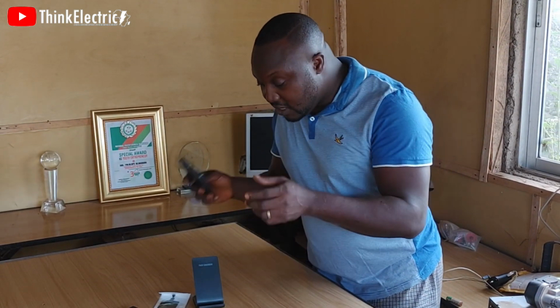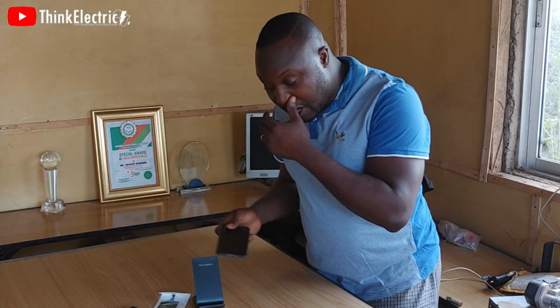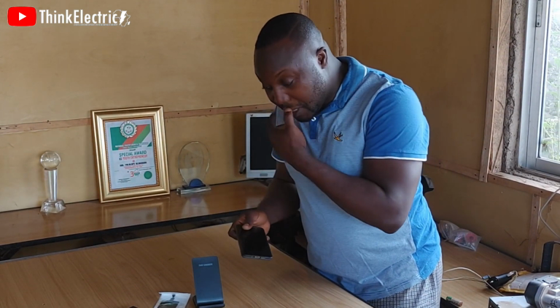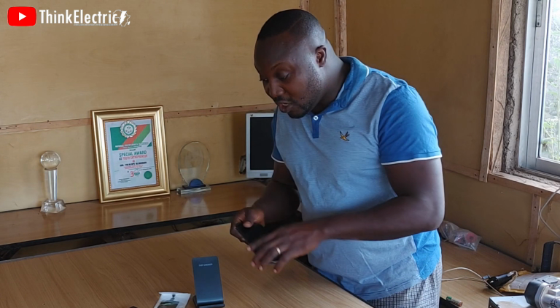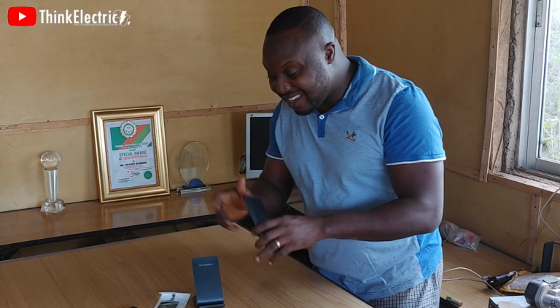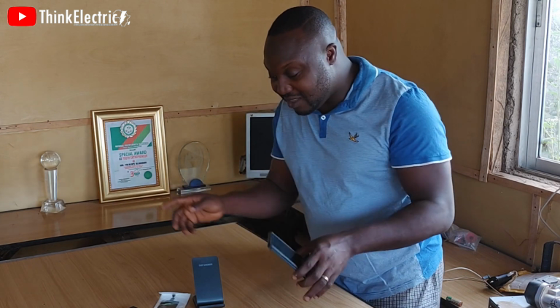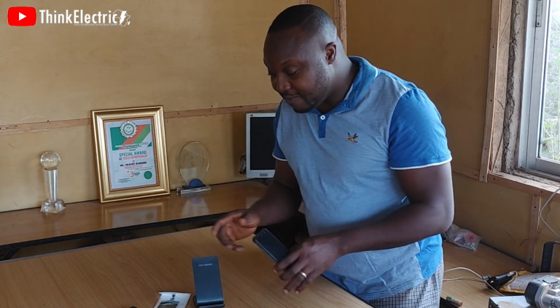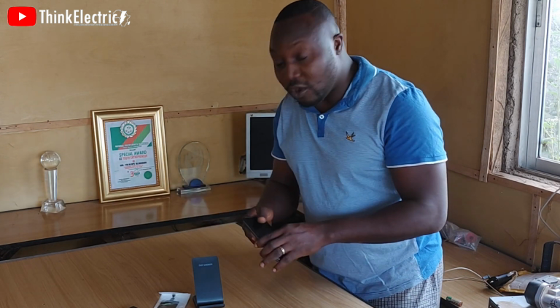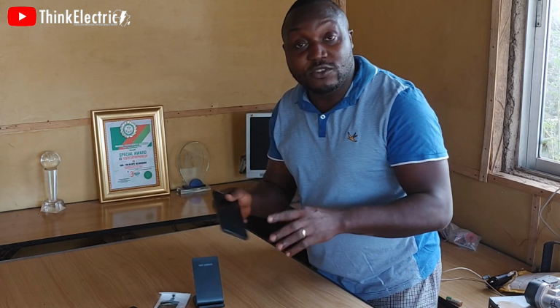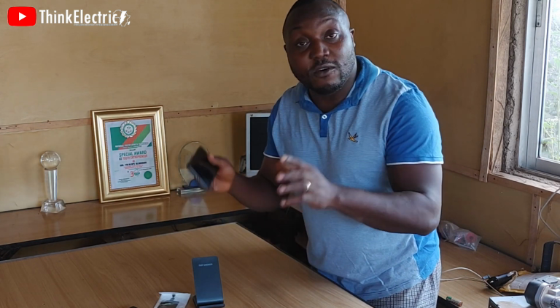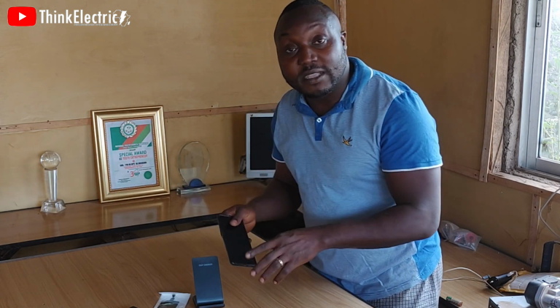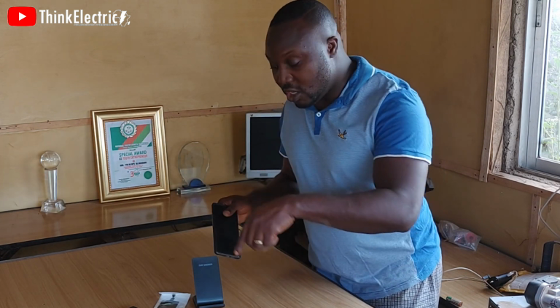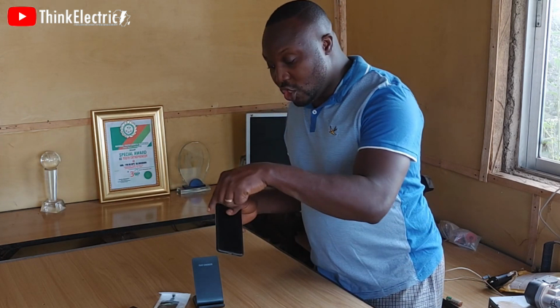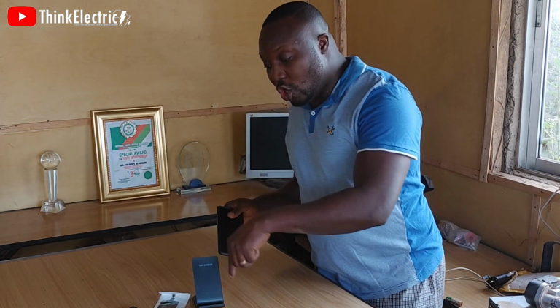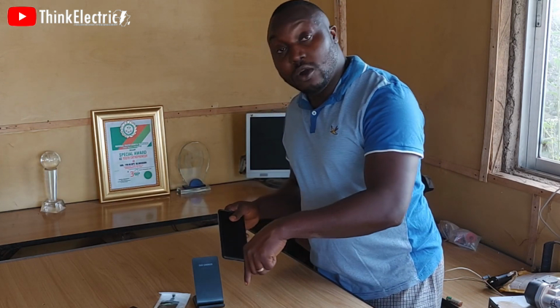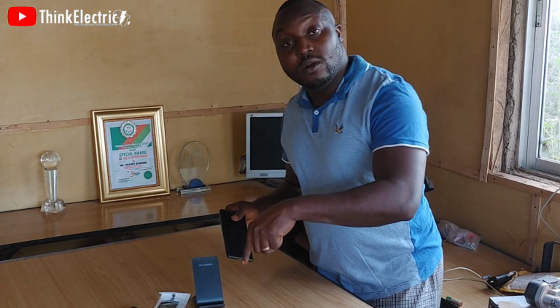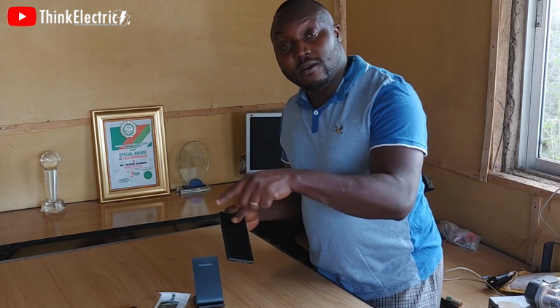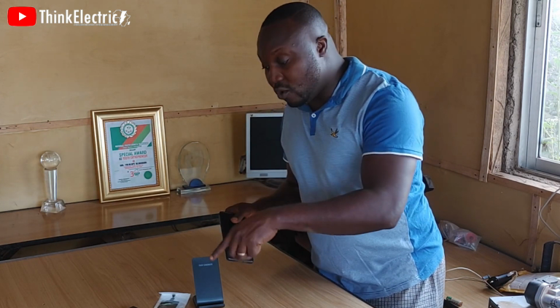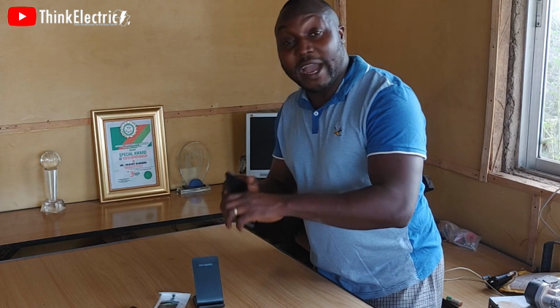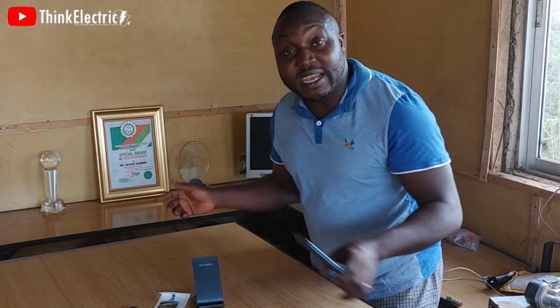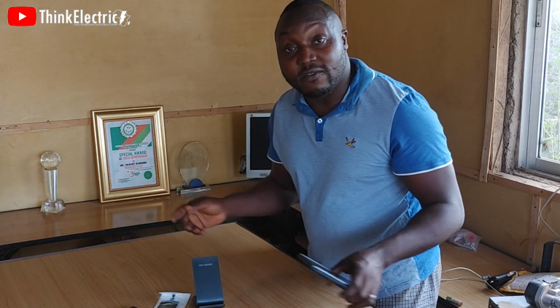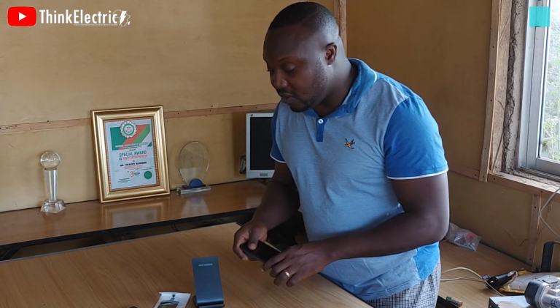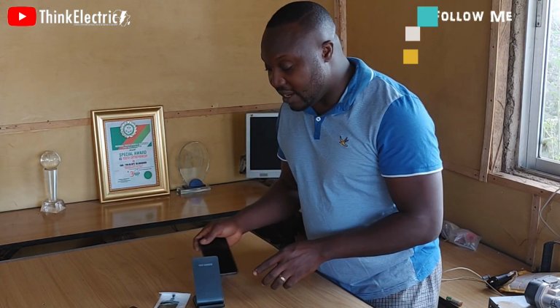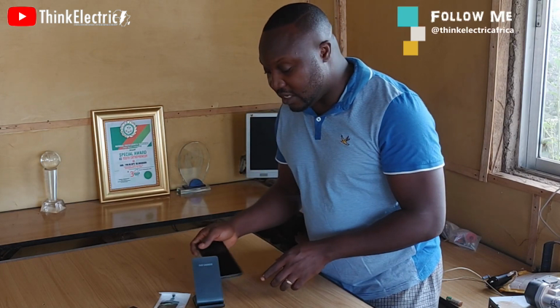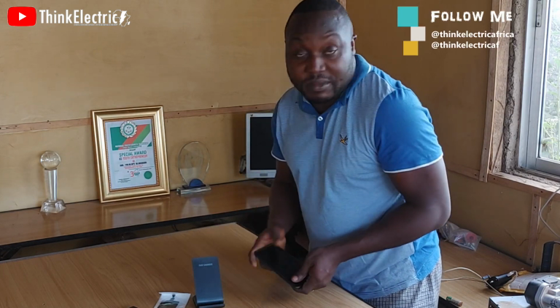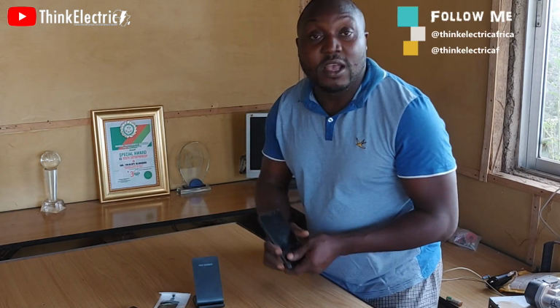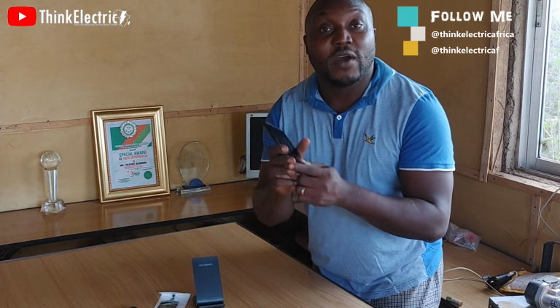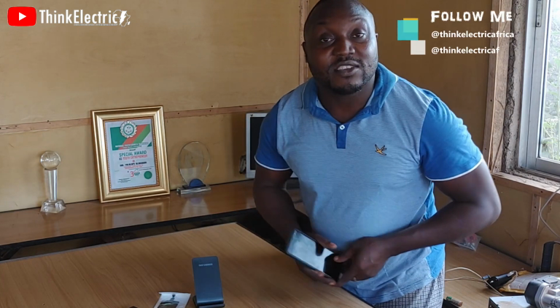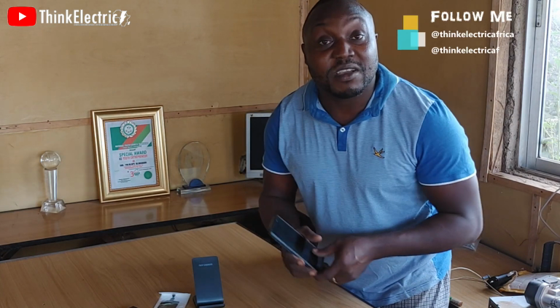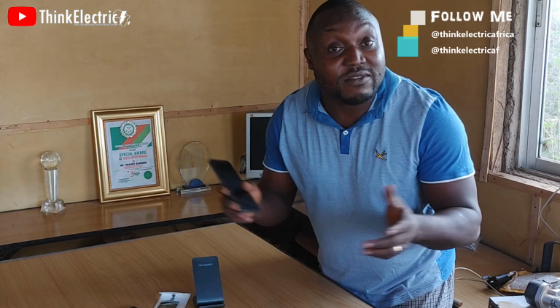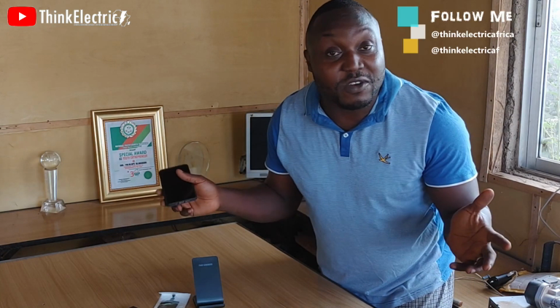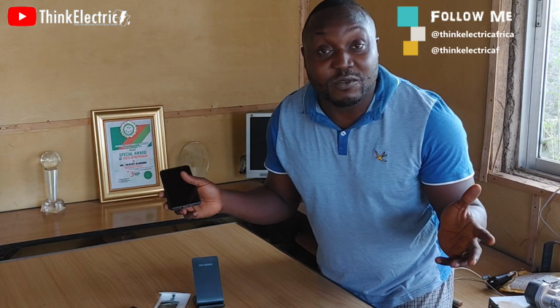In this video, I will be showing you the quick steps on how to convert your phone or any kind of phone into wireless charging. Wireless charging makes life easier for everyone.